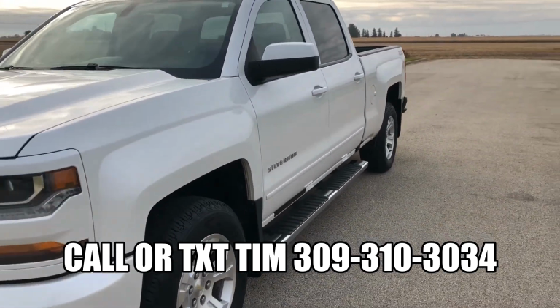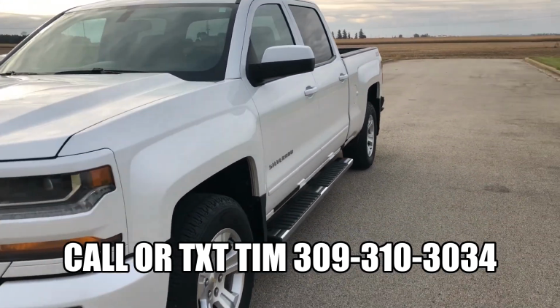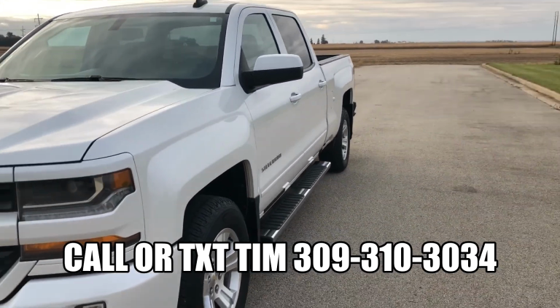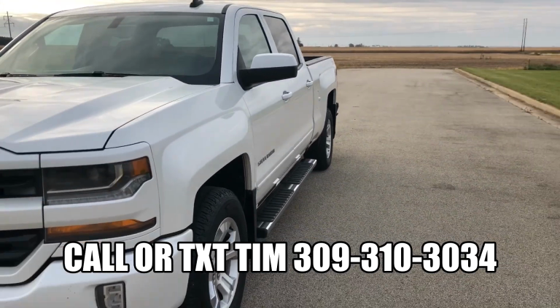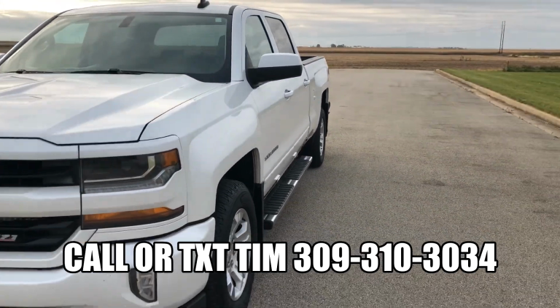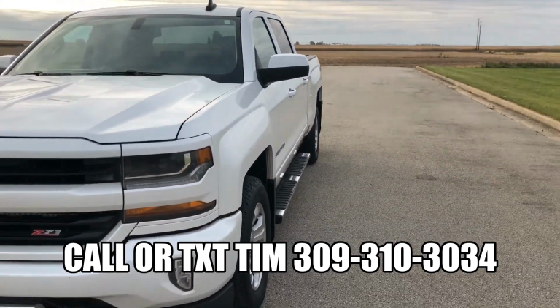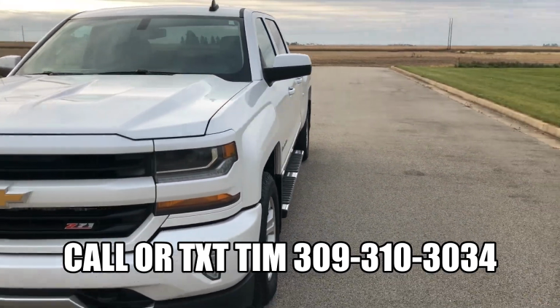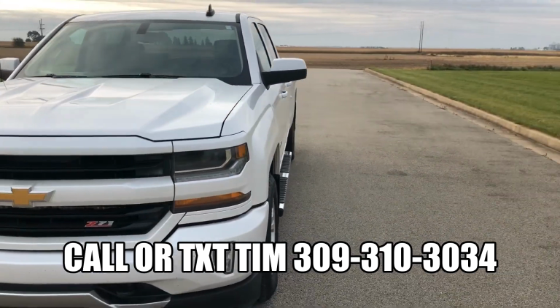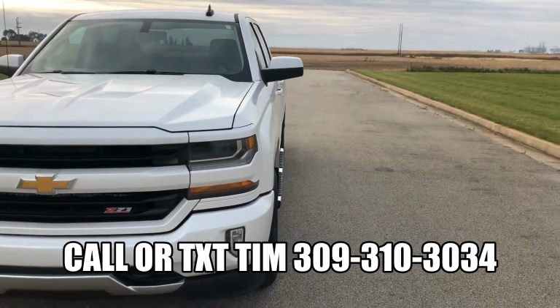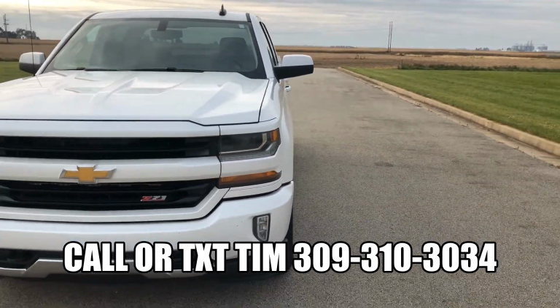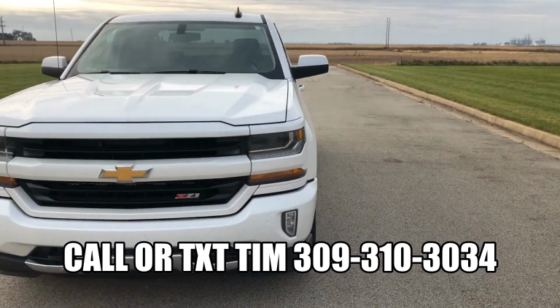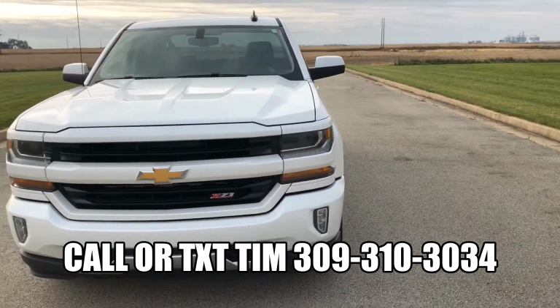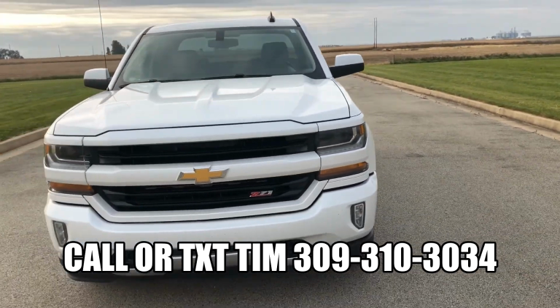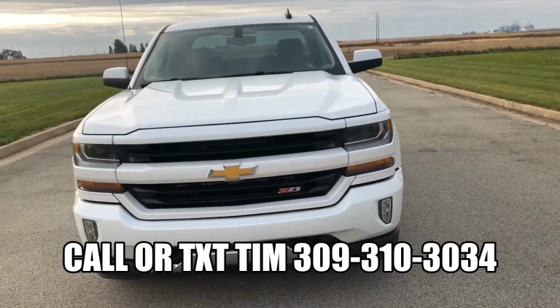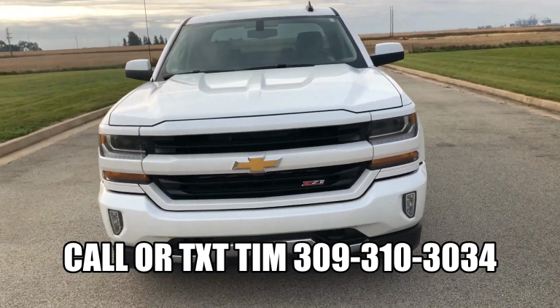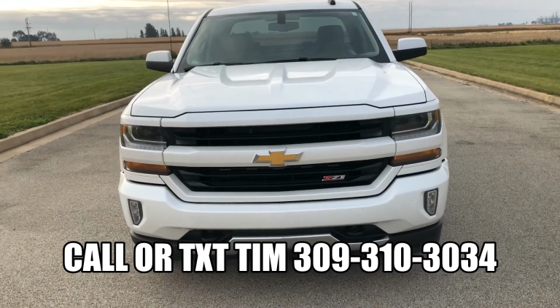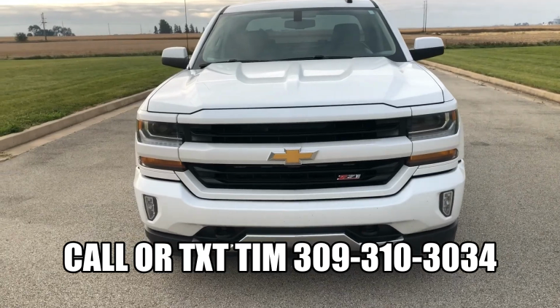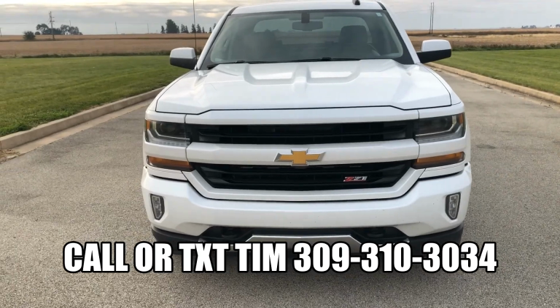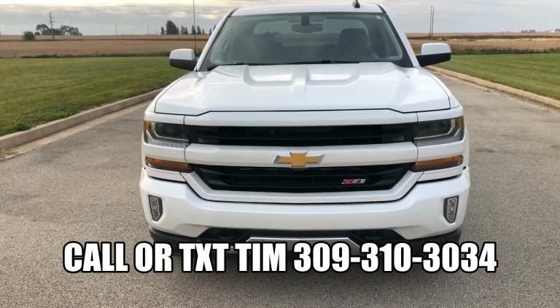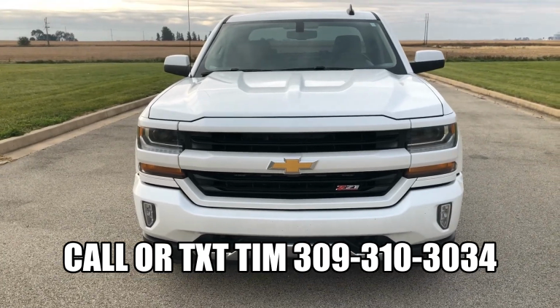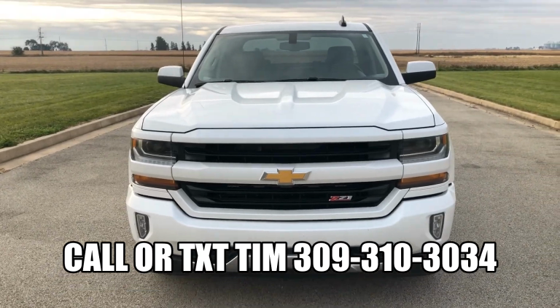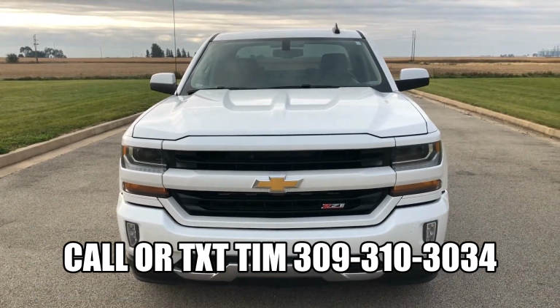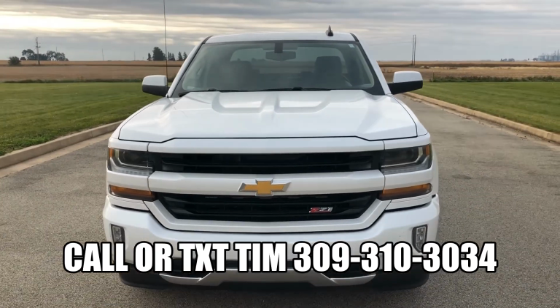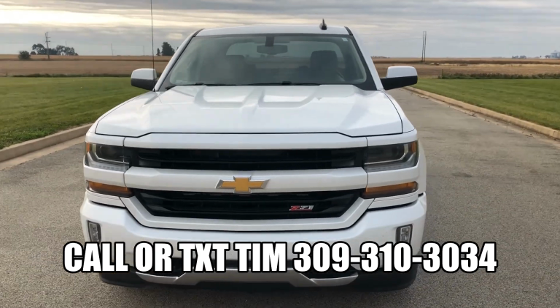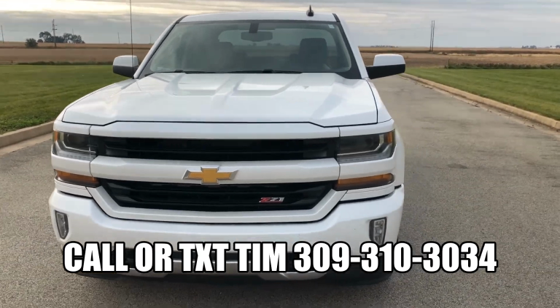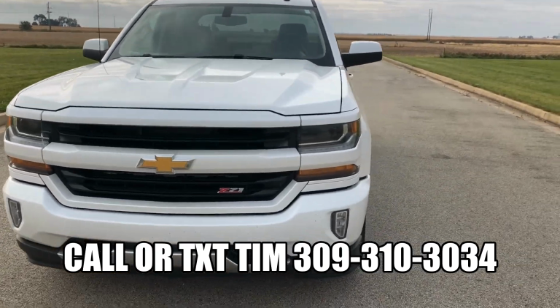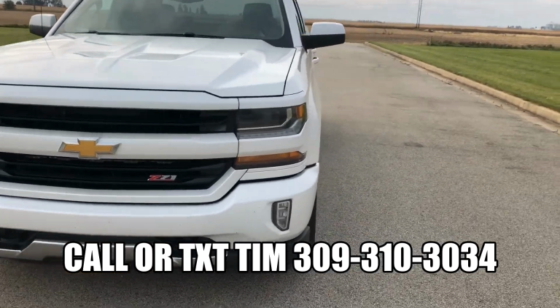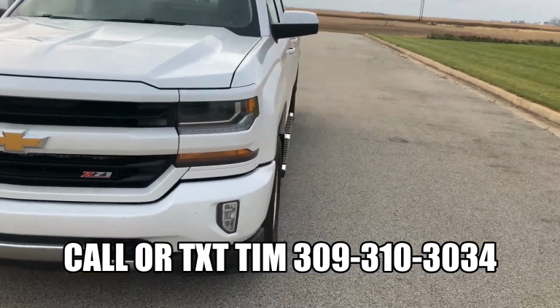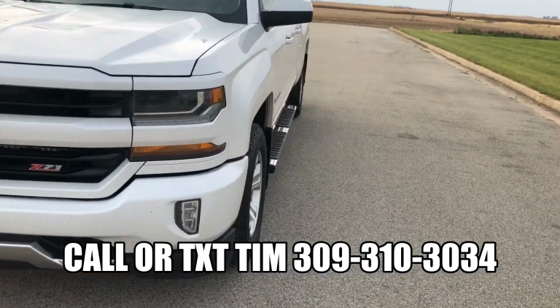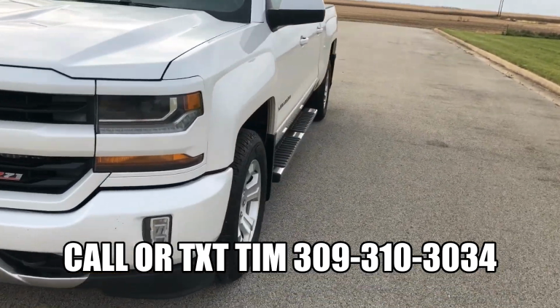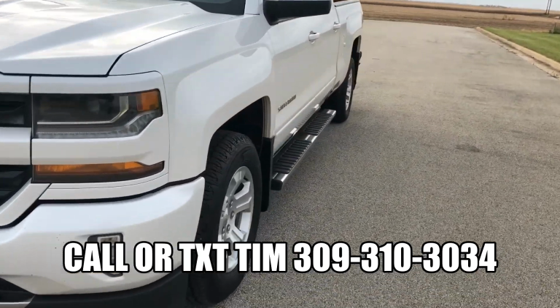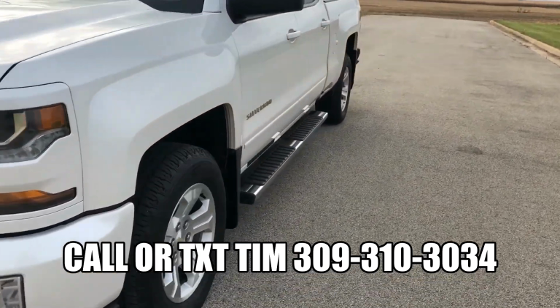Let me know if you have any questions on this truck — I'll be more than happy to send you another photo or another video, take more photos. Just let me know if I can help you out. Let's hop inside and look around a little more.